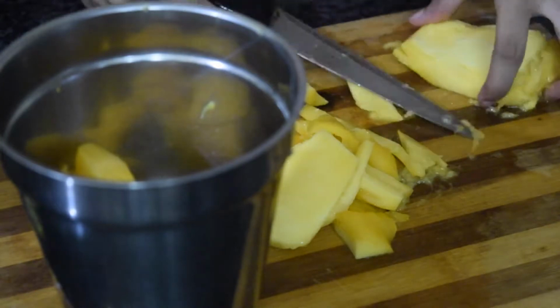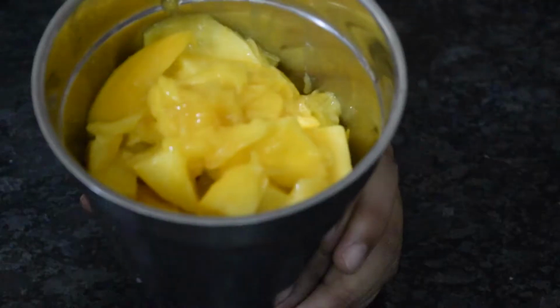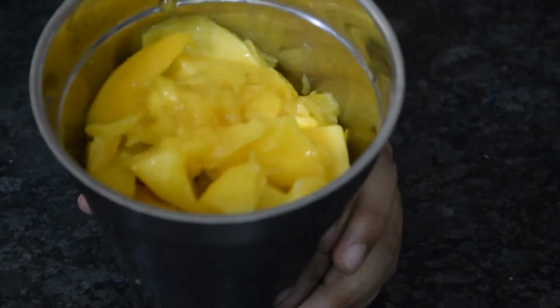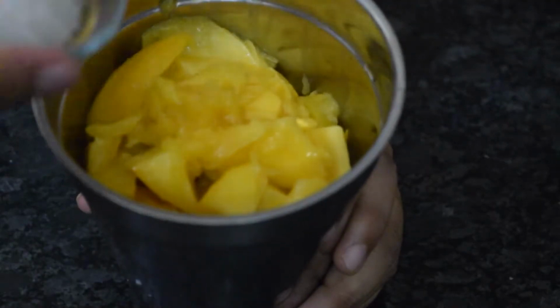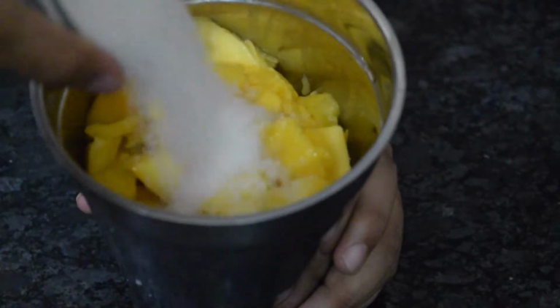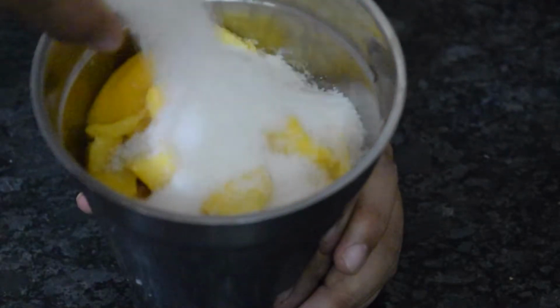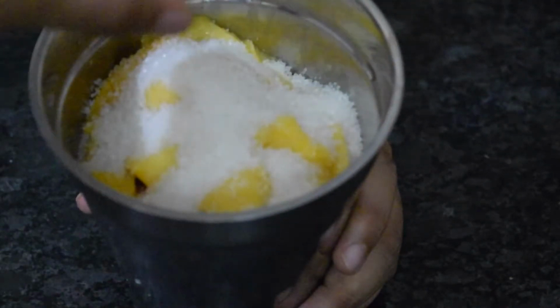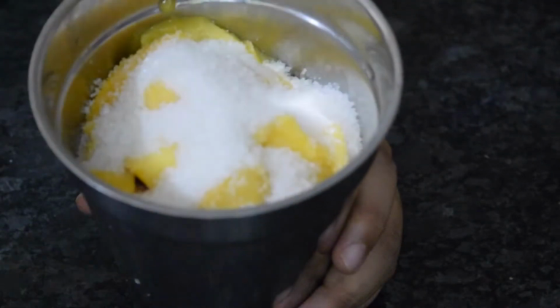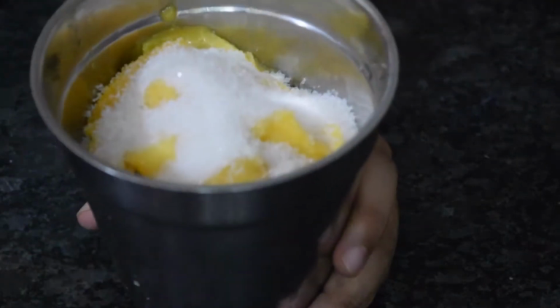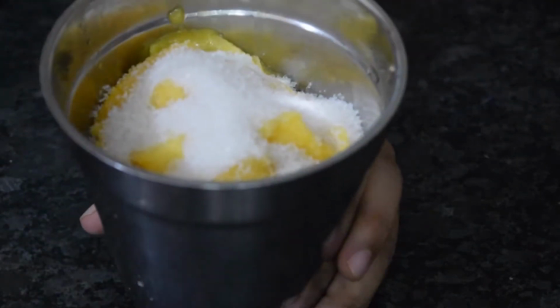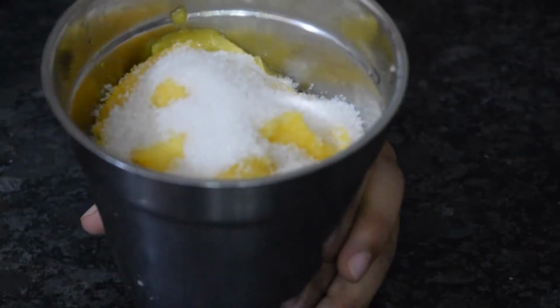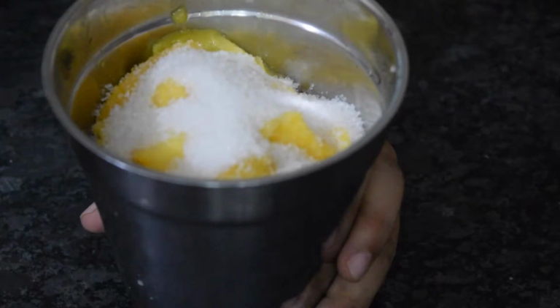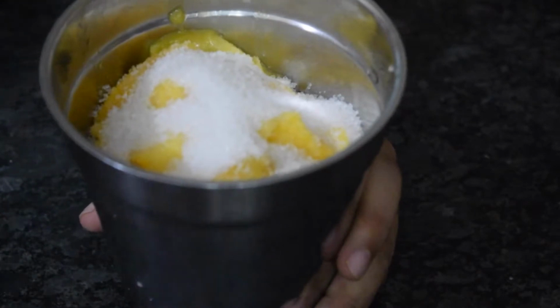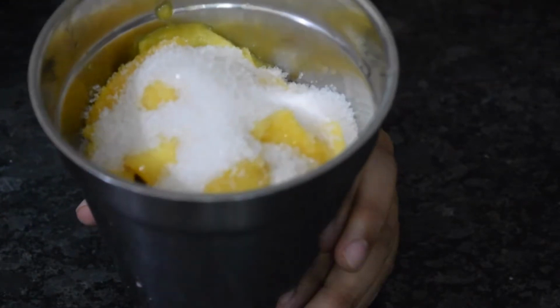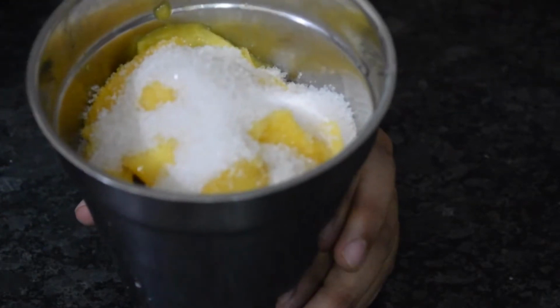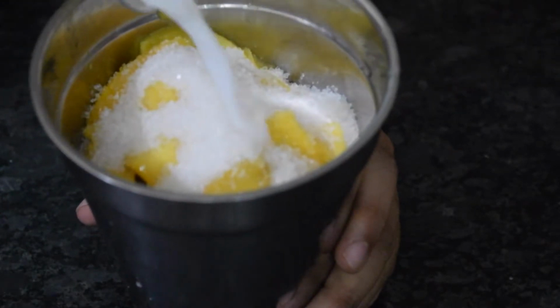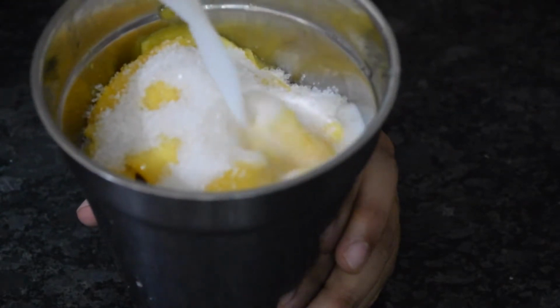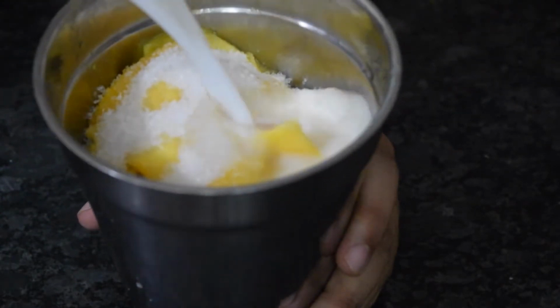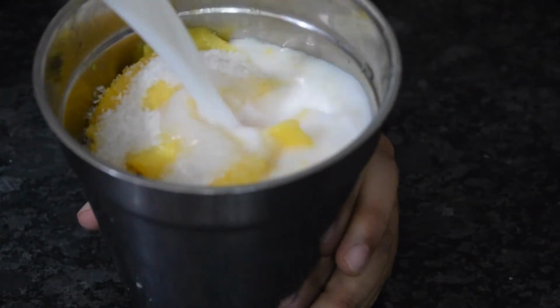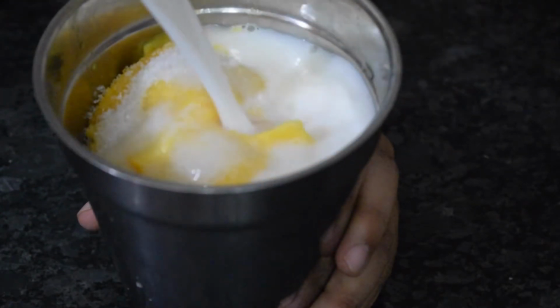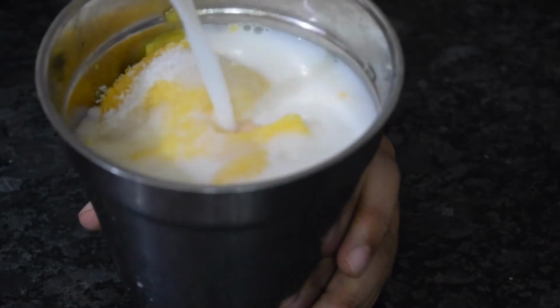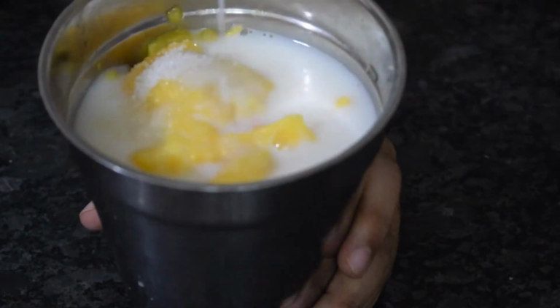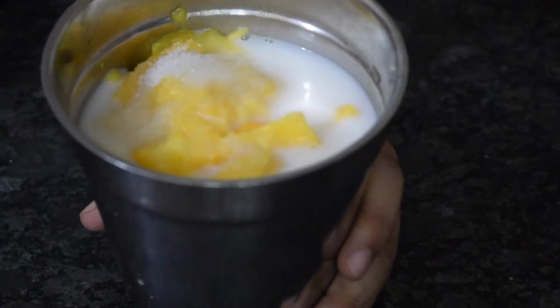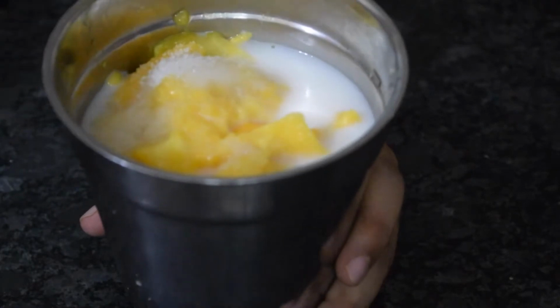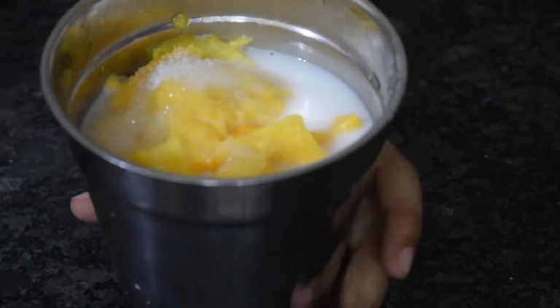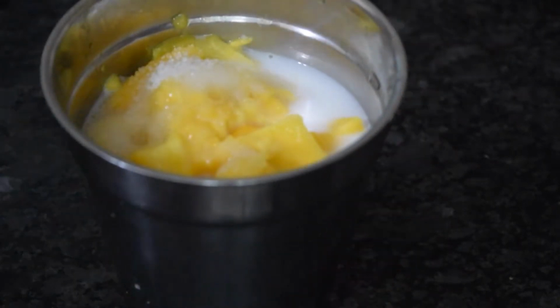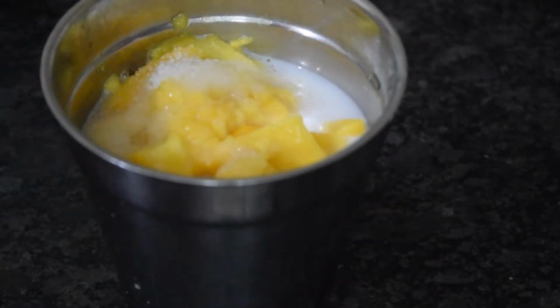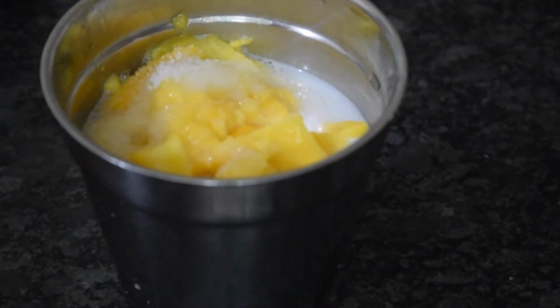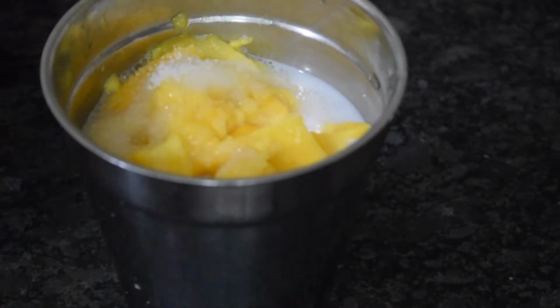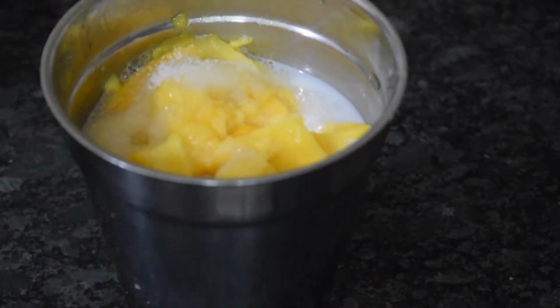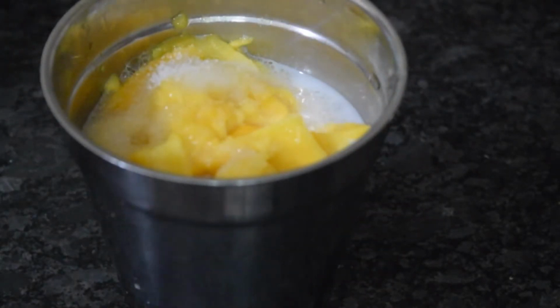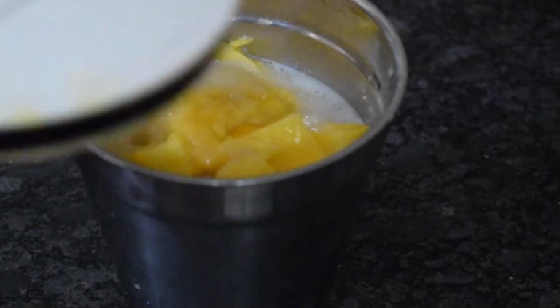And now add sugar and milk, and blend it.